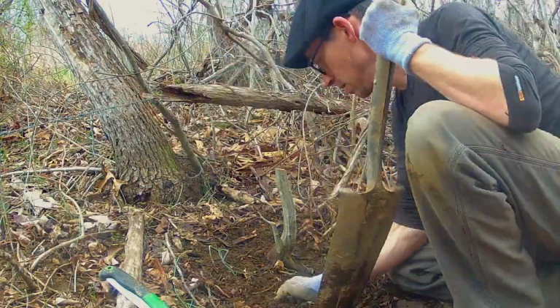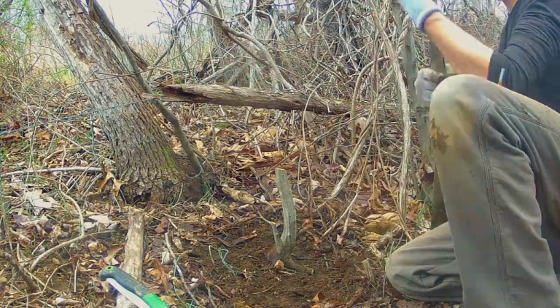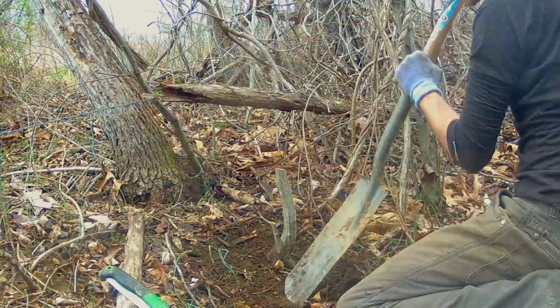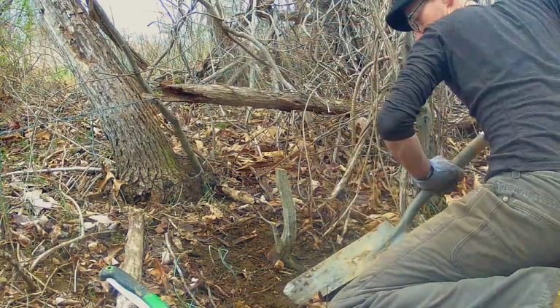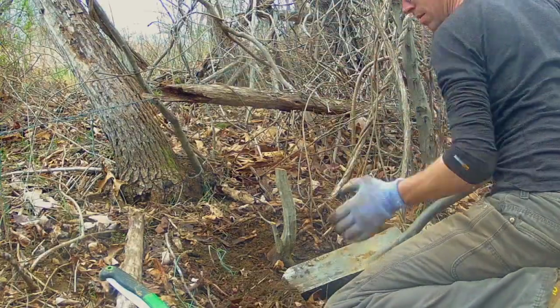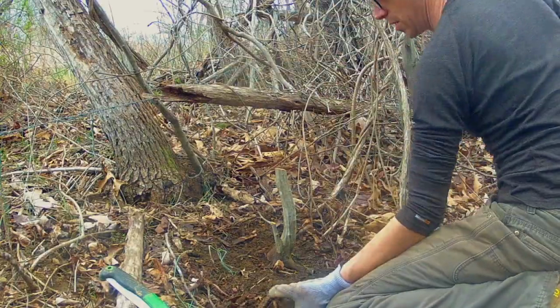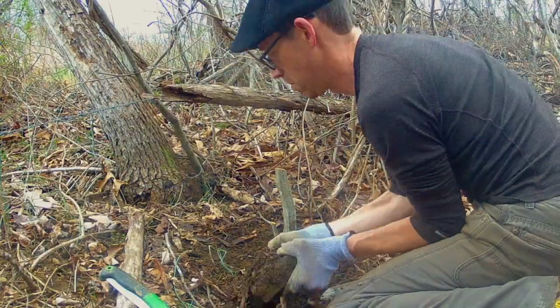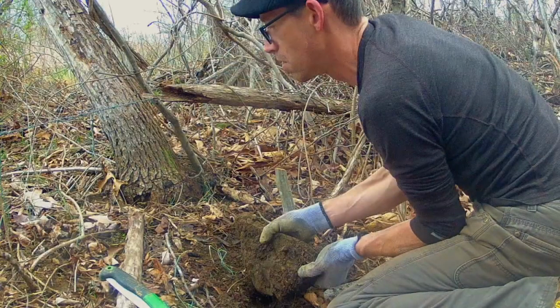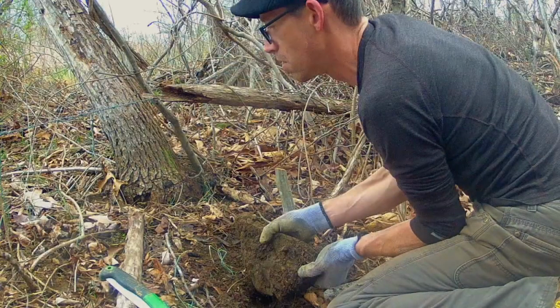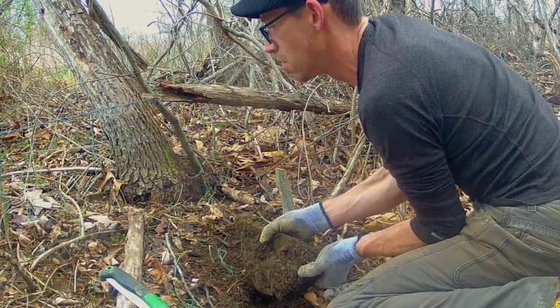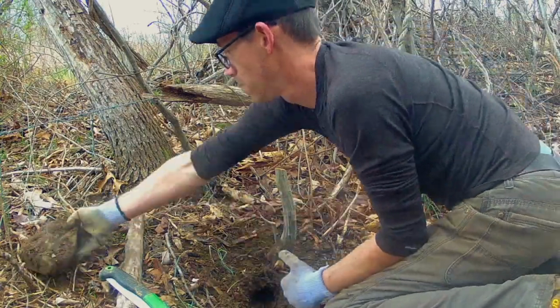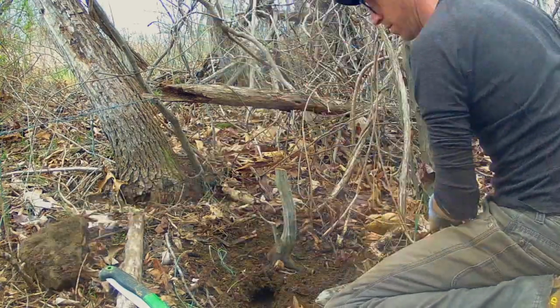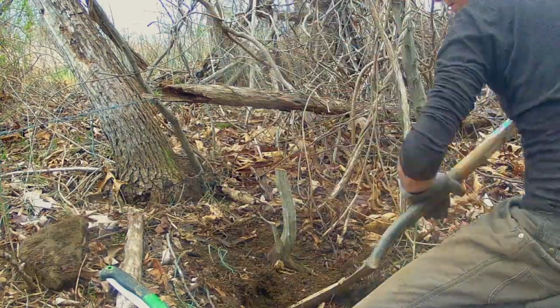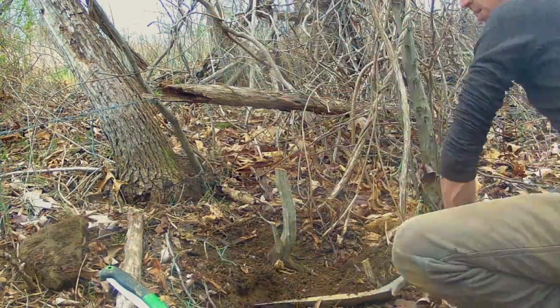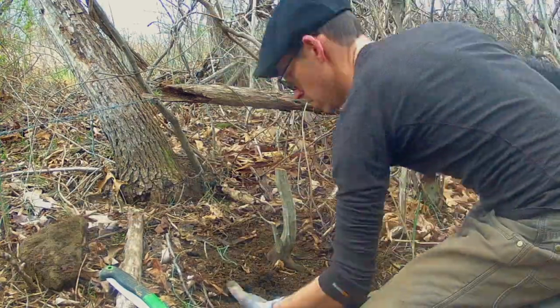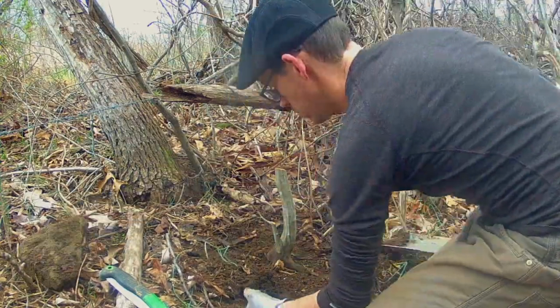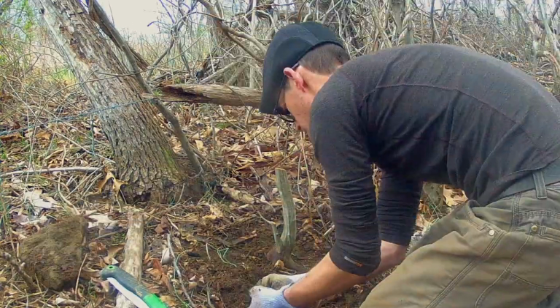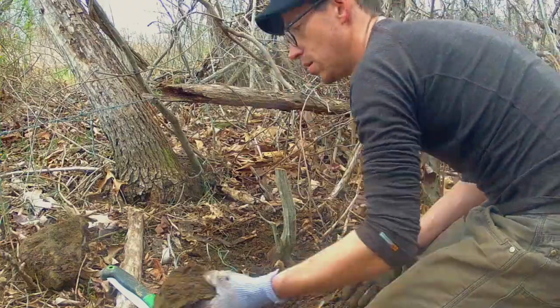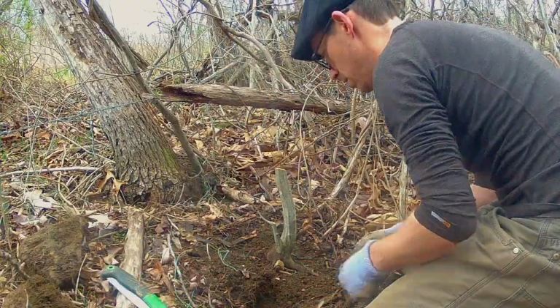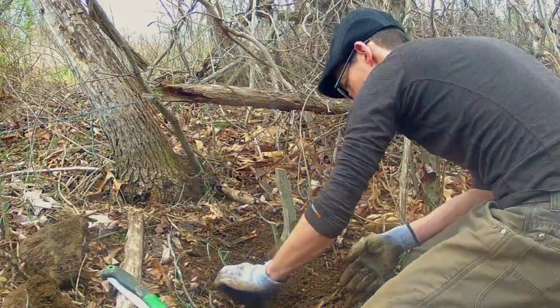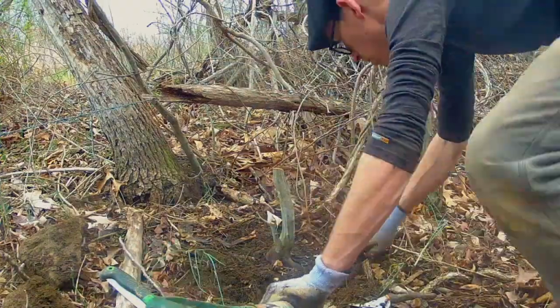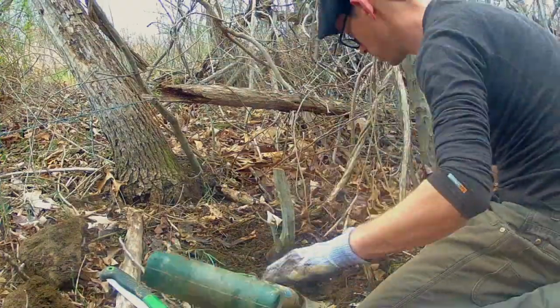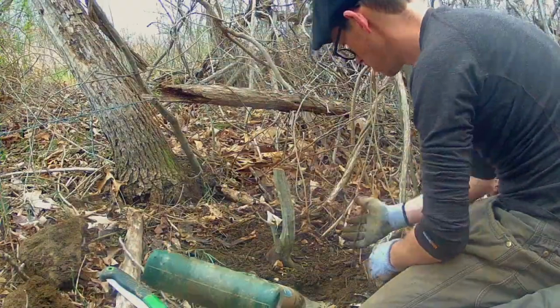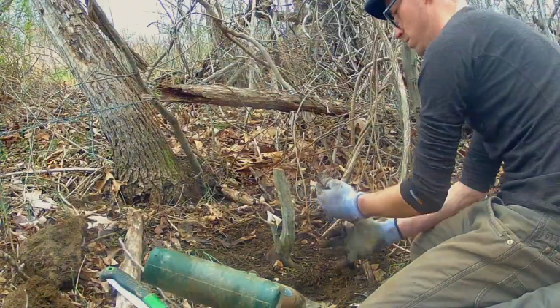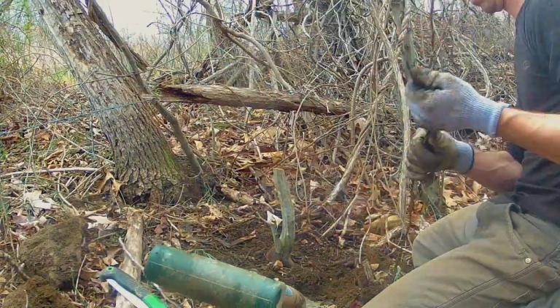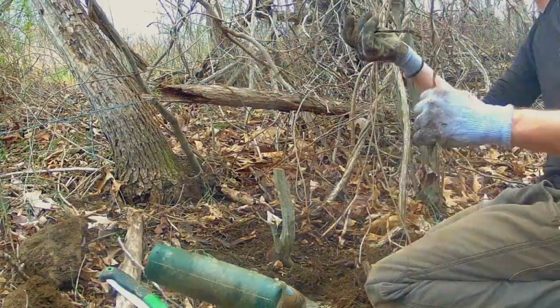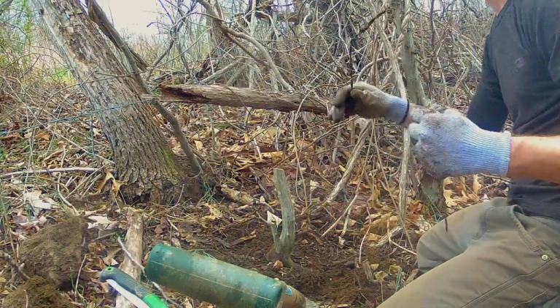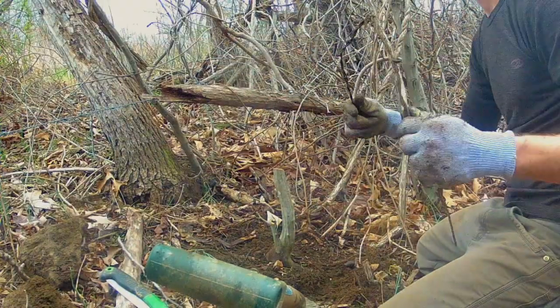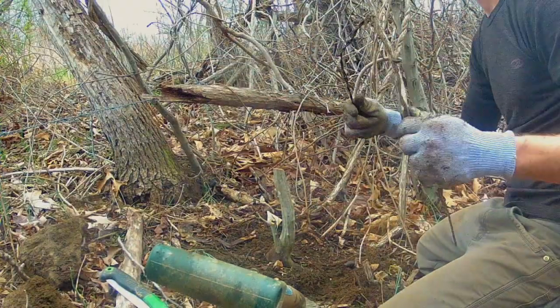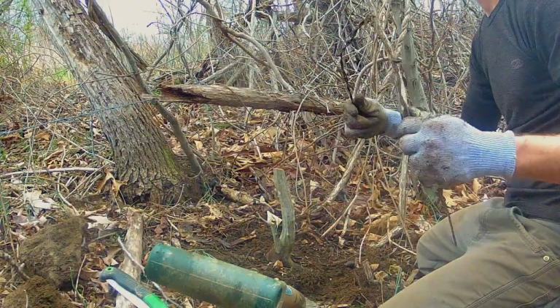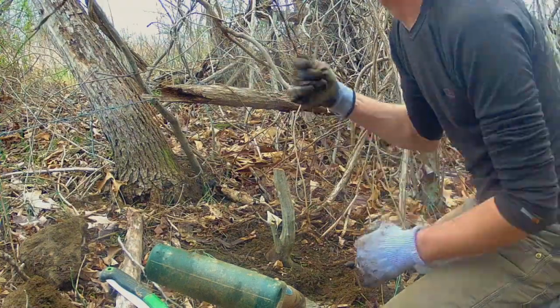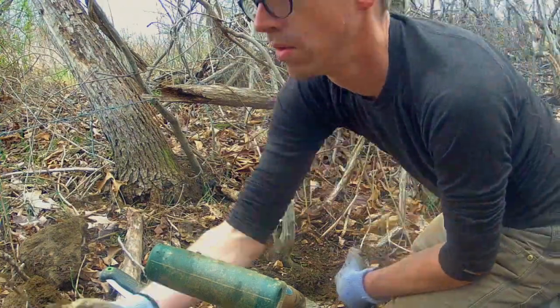This tree is growing on top of rock, which makes for hard digging. Because it's an old farmstead, barbed wire is also present.